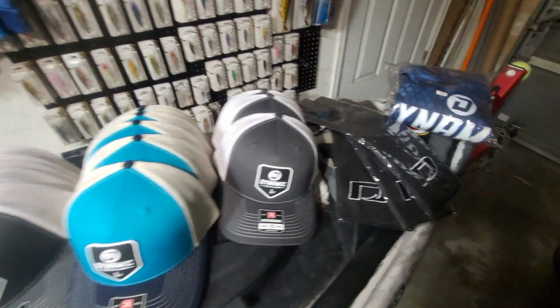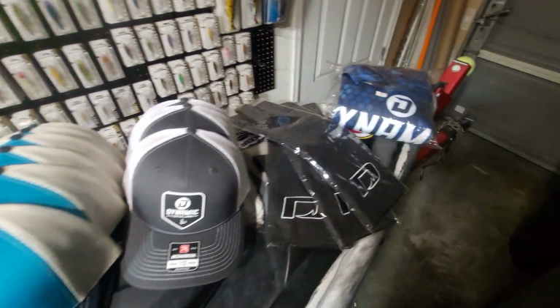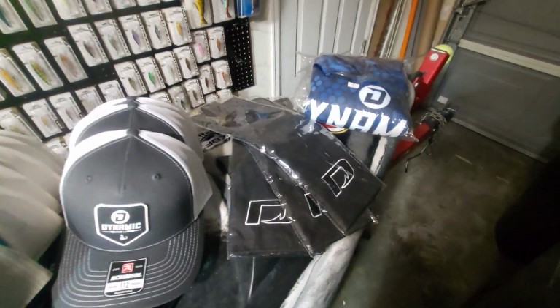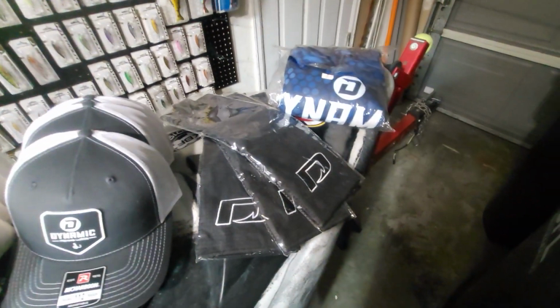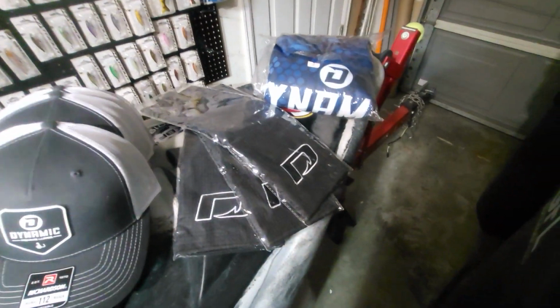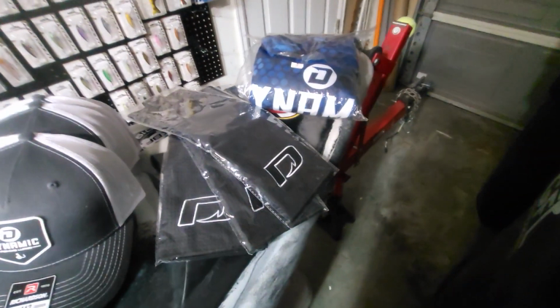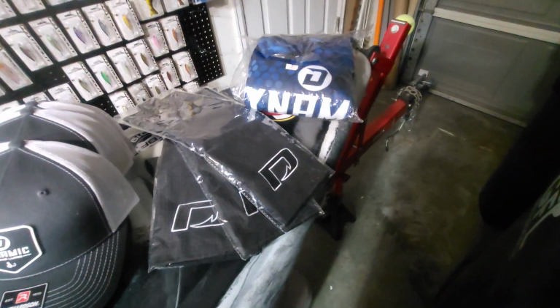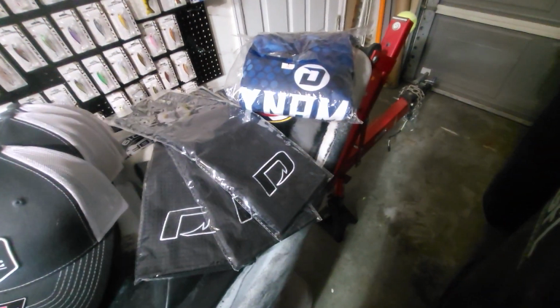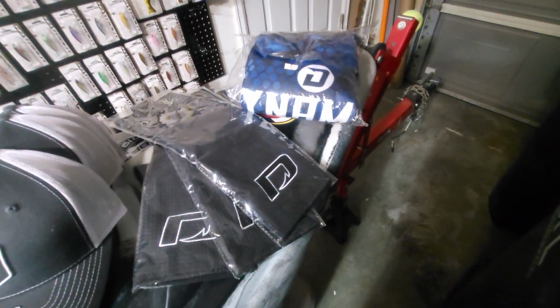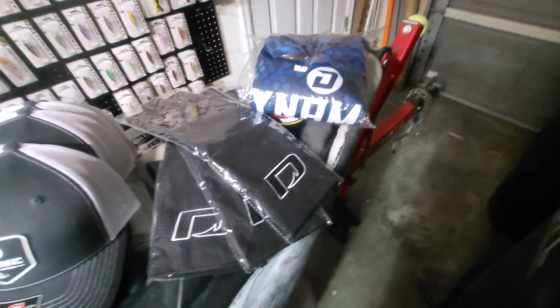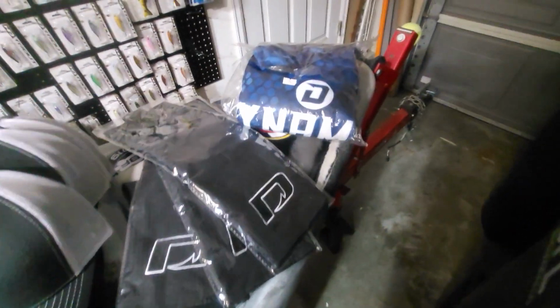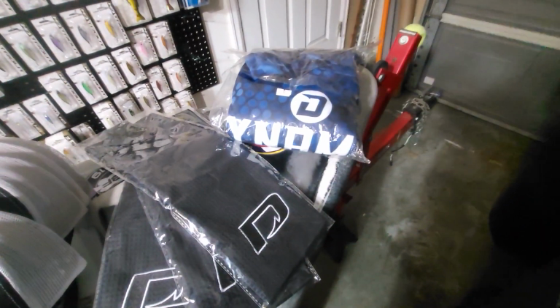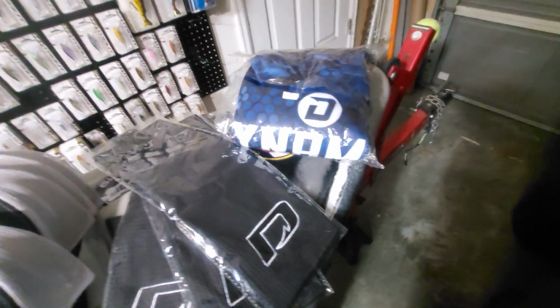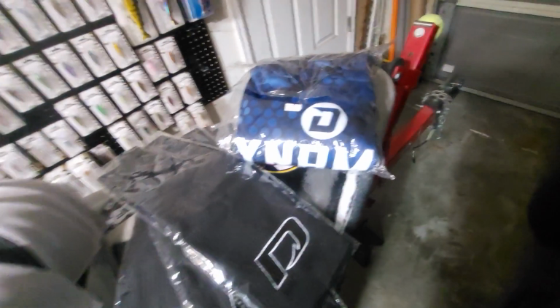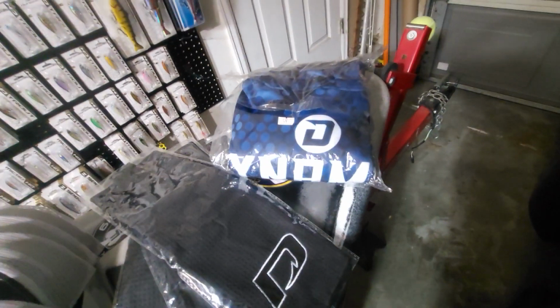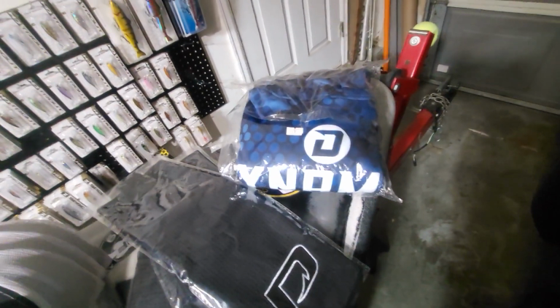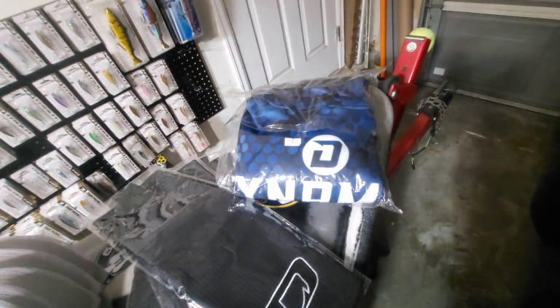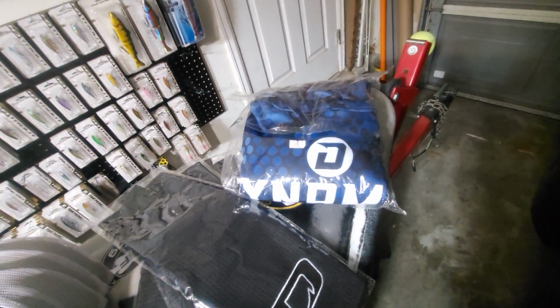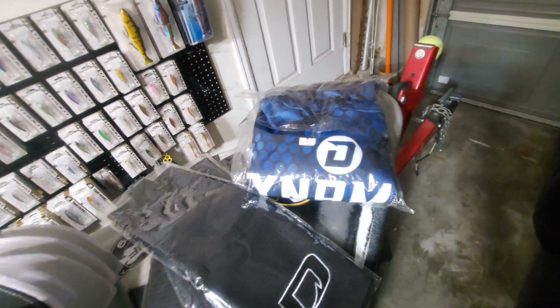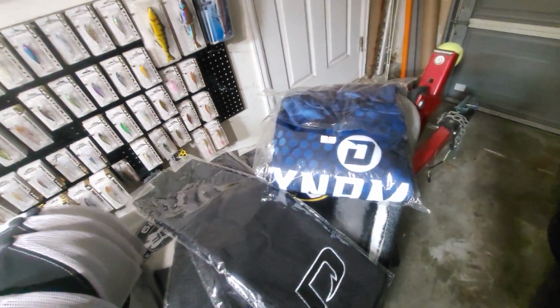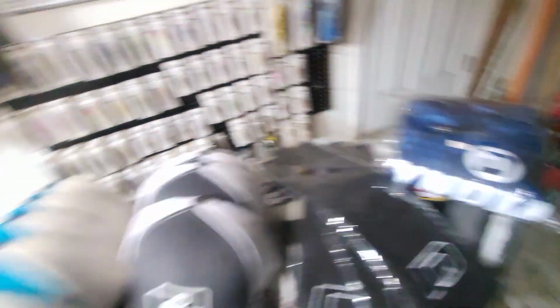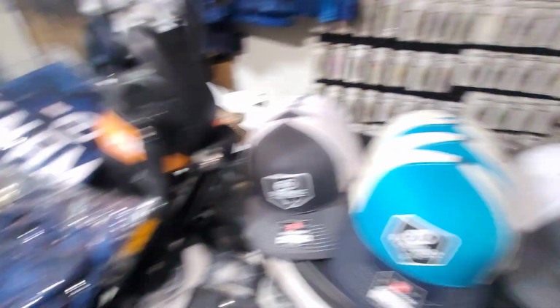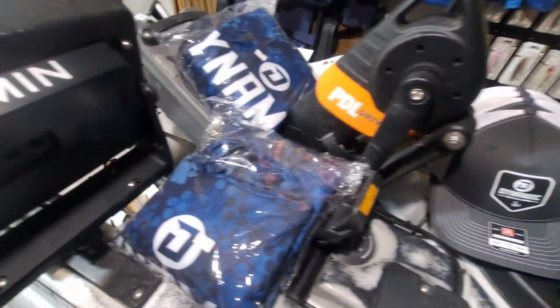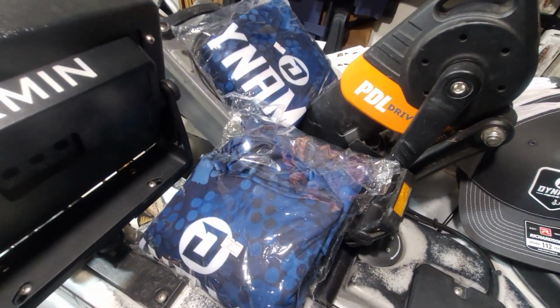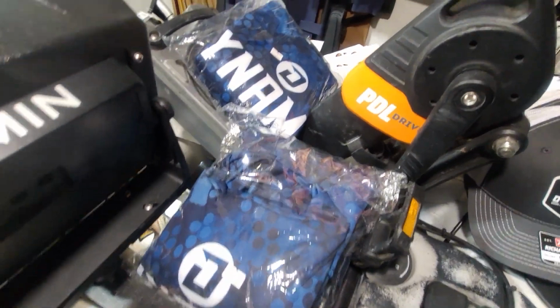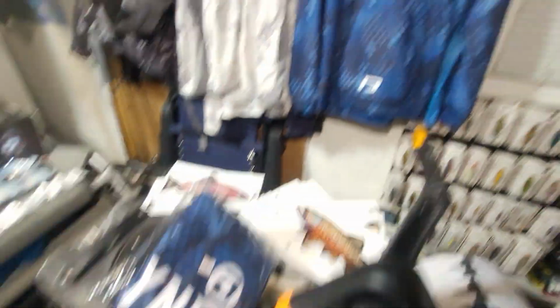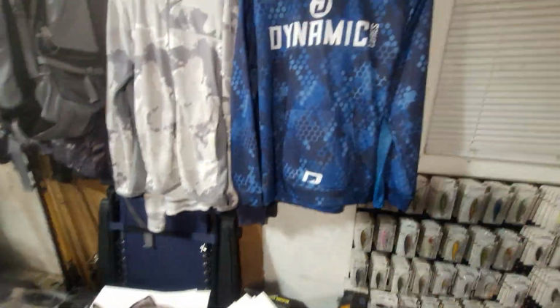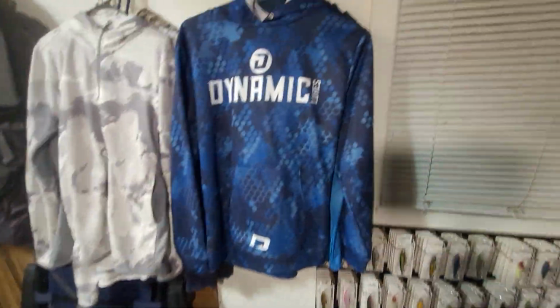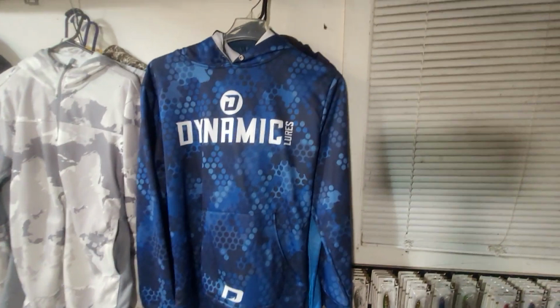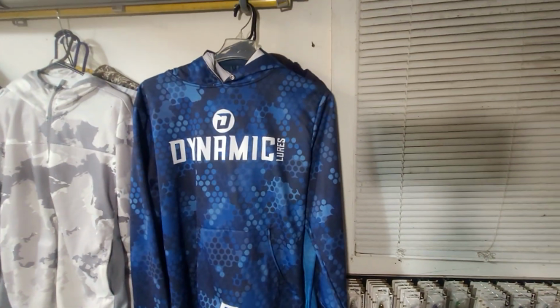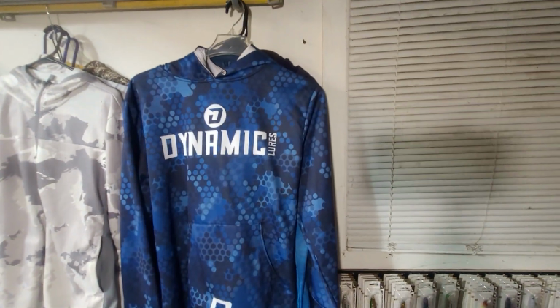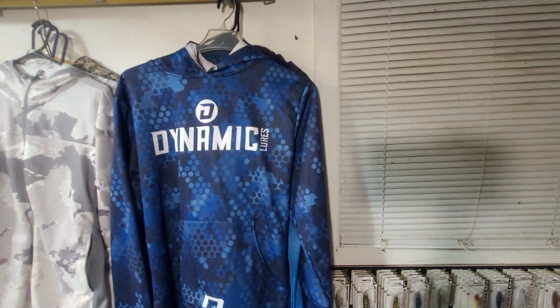Got a few of the microfiber towels, some hoodies, some more hoodies — like the blue one right there.